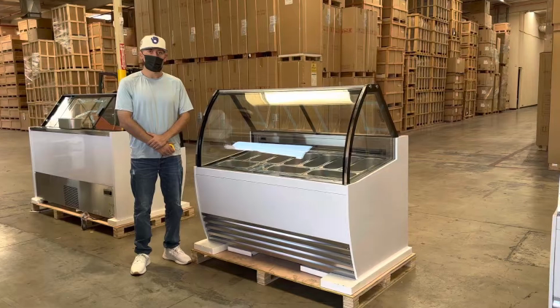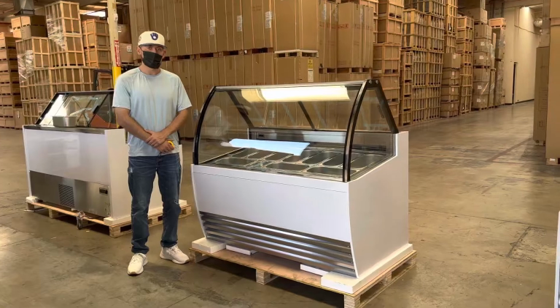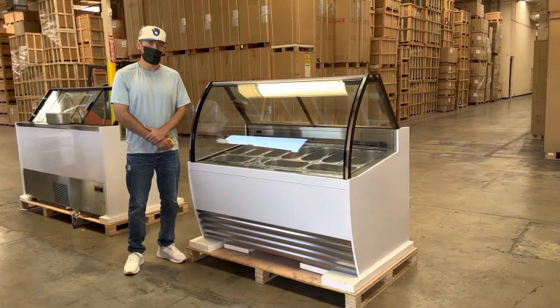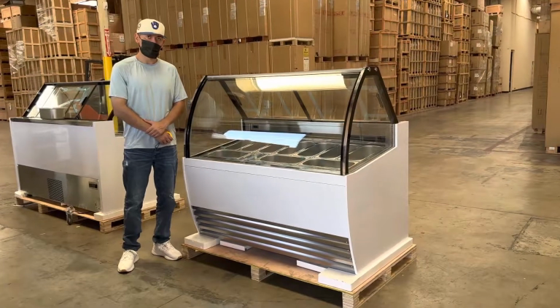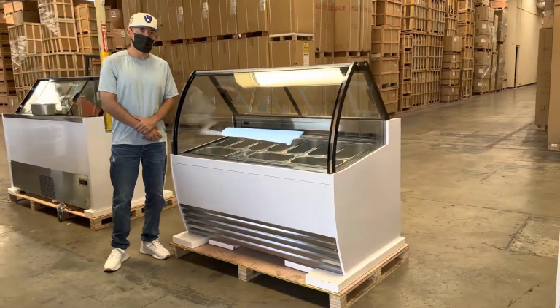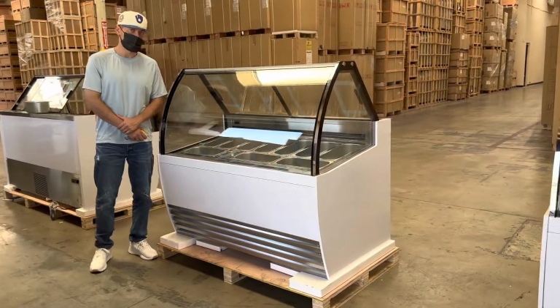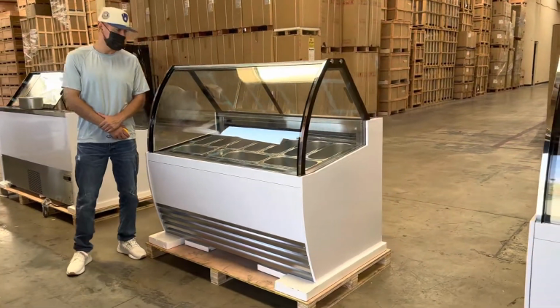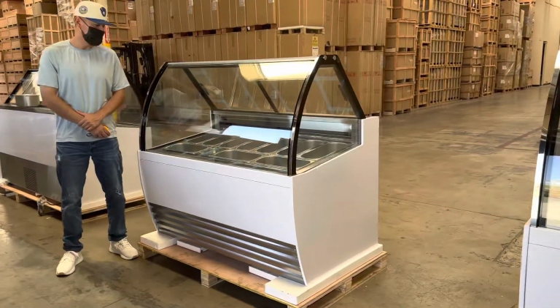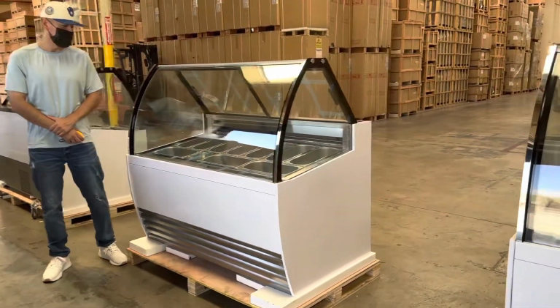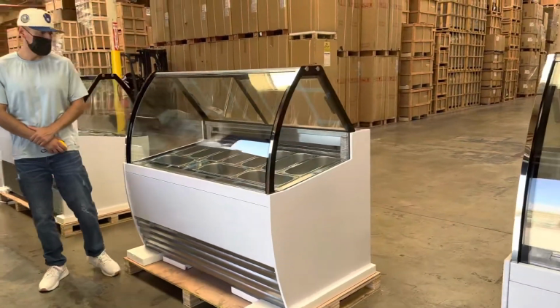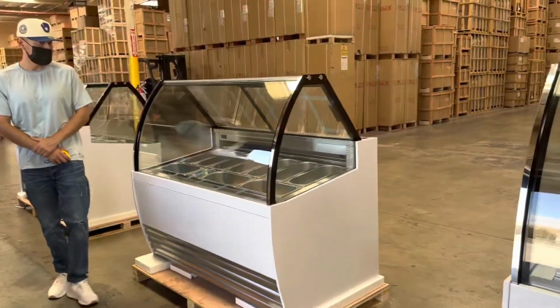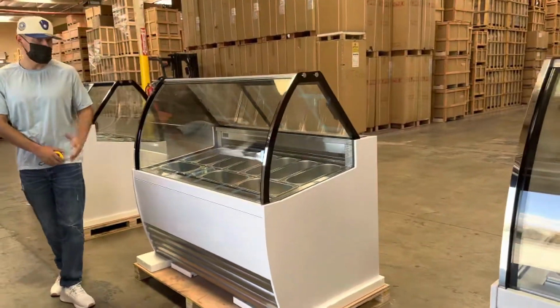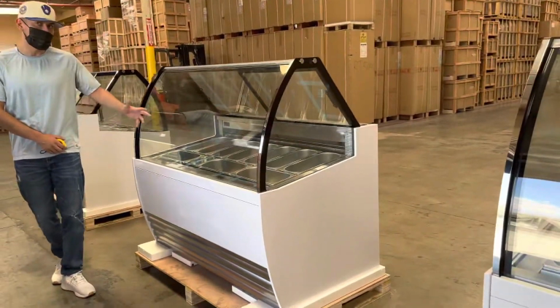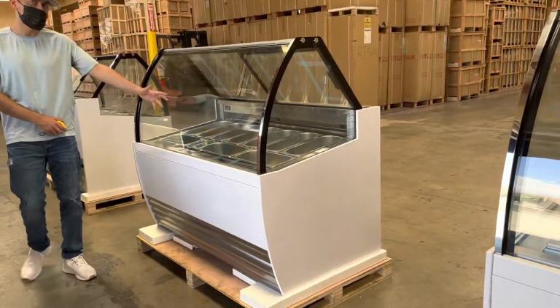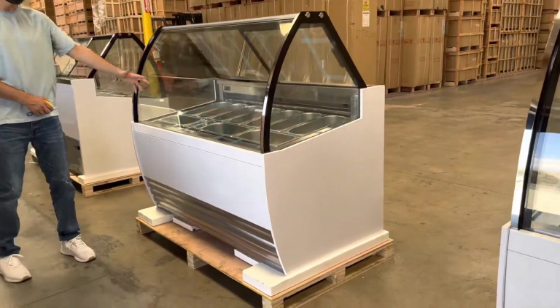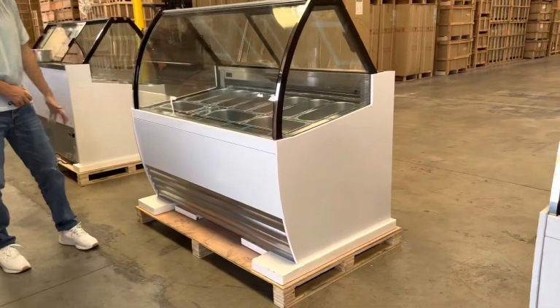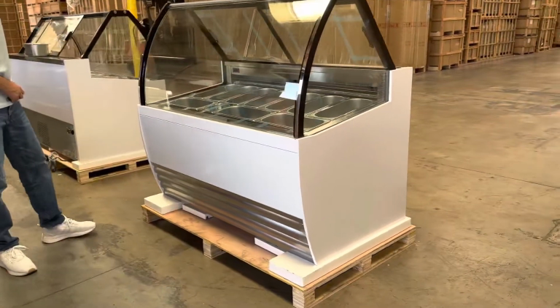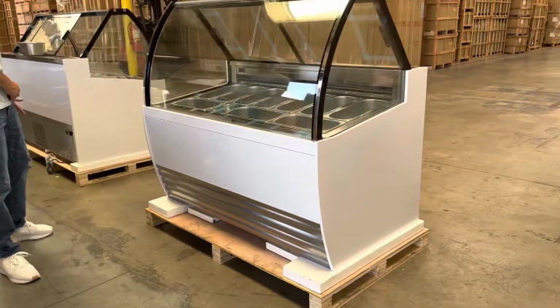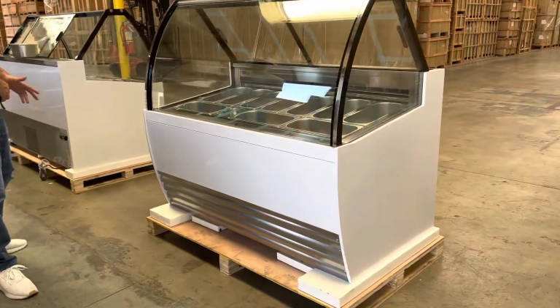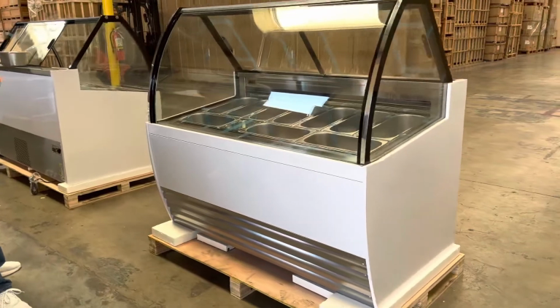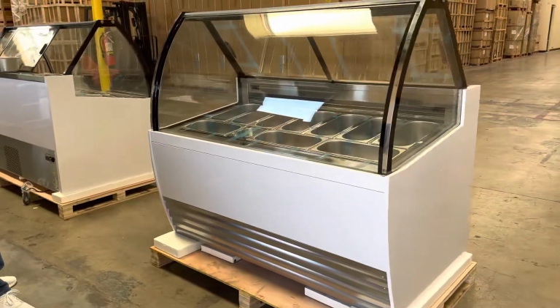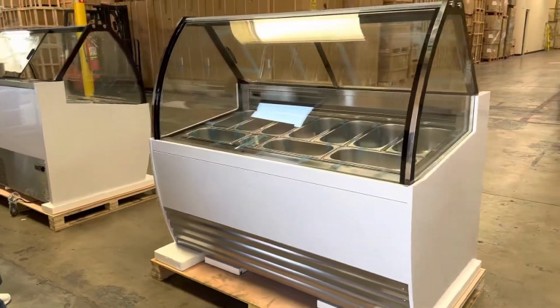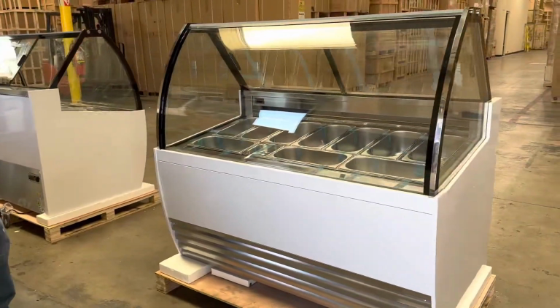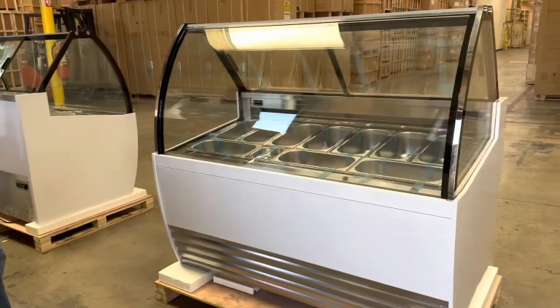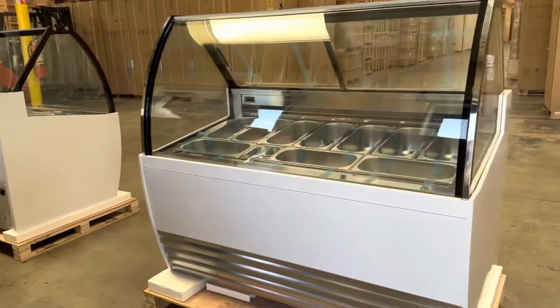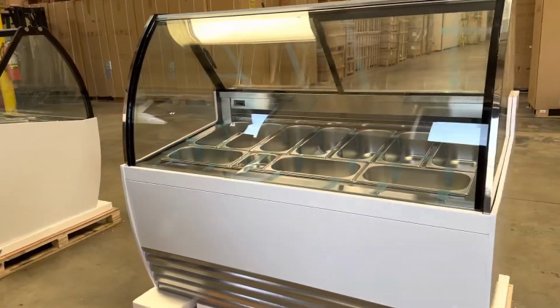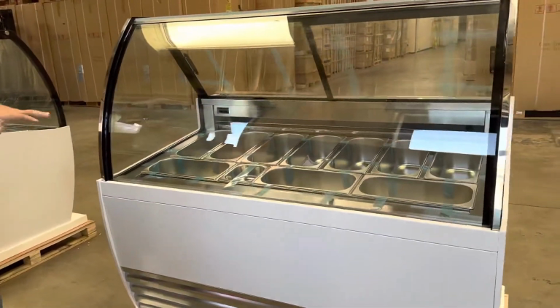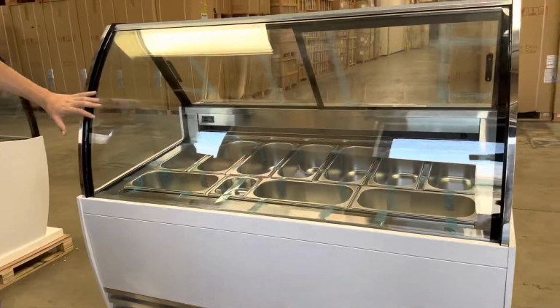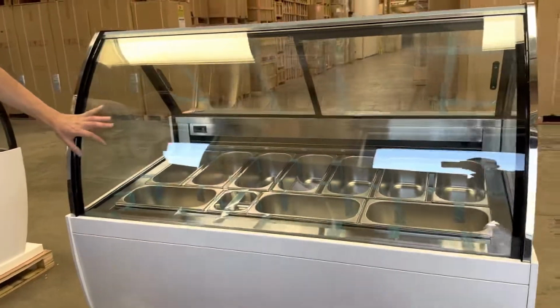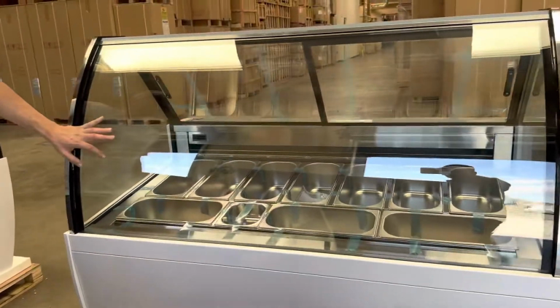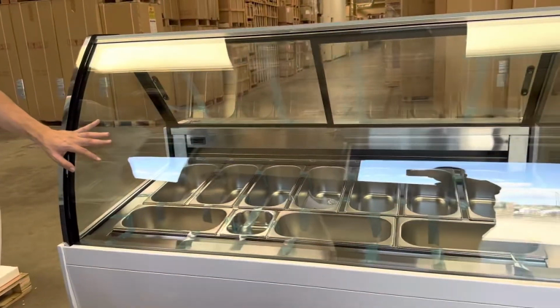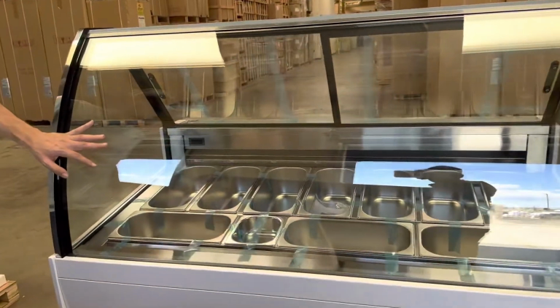Hello everybody, today we're going to go ahead and demonstrate to you one of our brand new items. To my left here, you're looking at our 10-pan gelato freezer display. This is going to be one of our brand new styles.